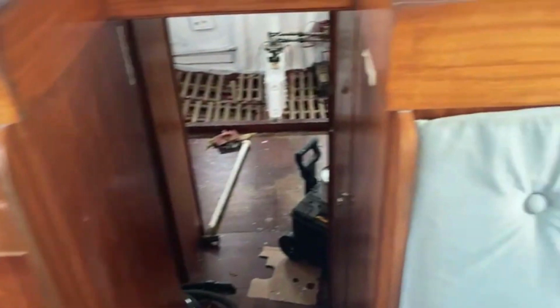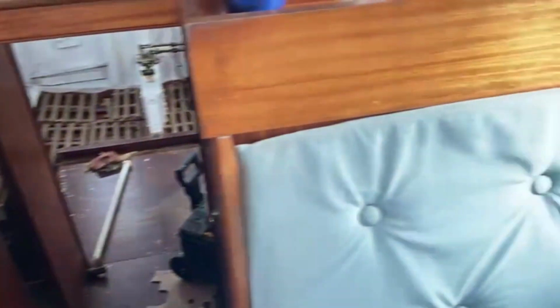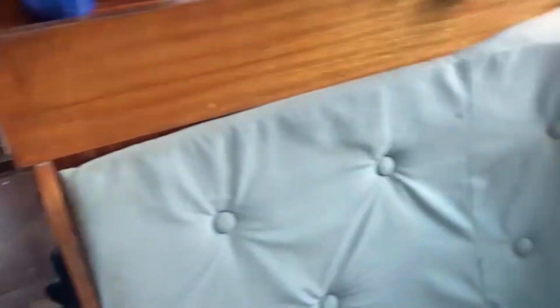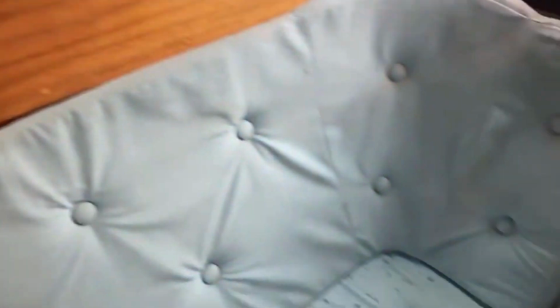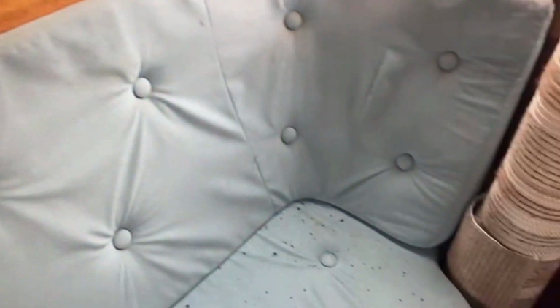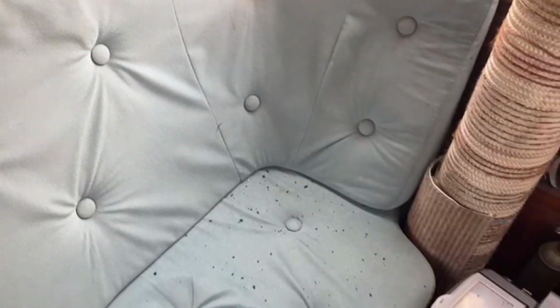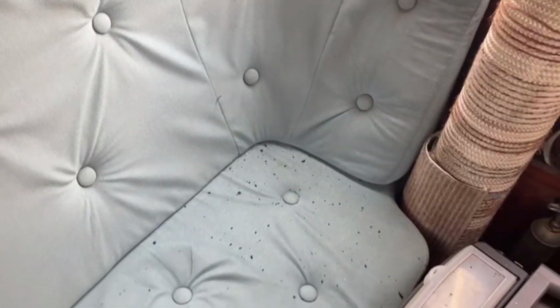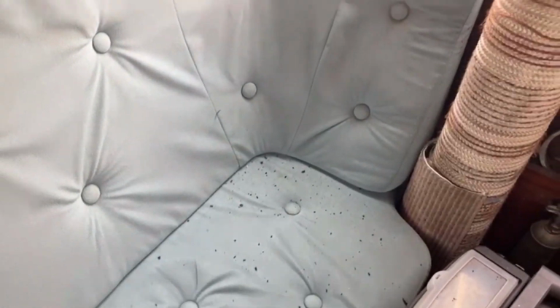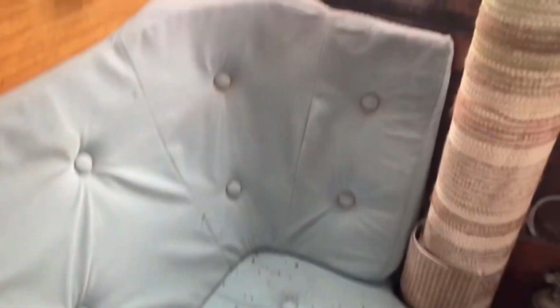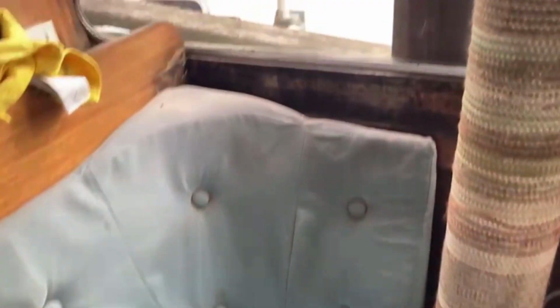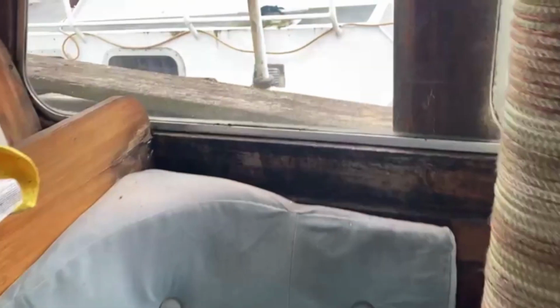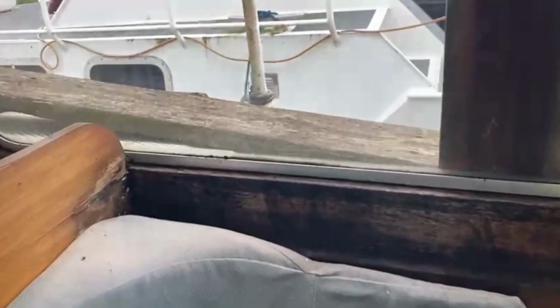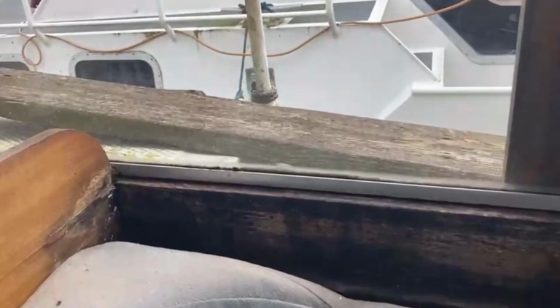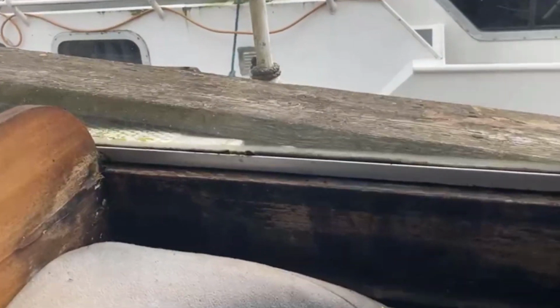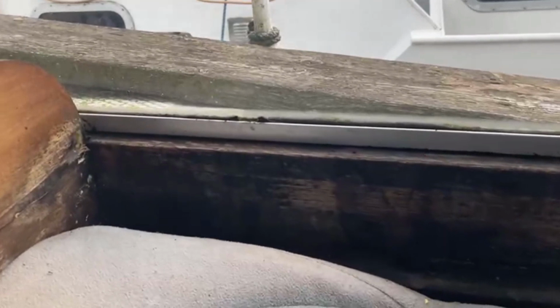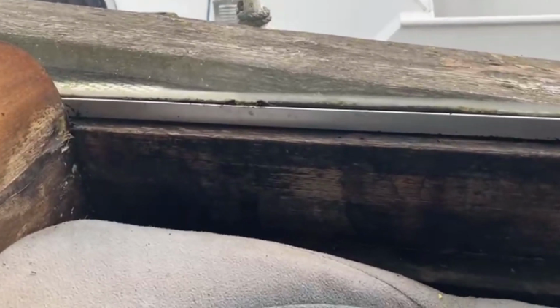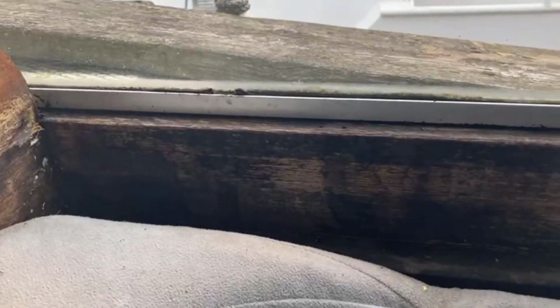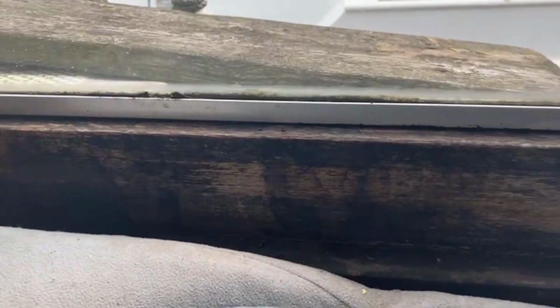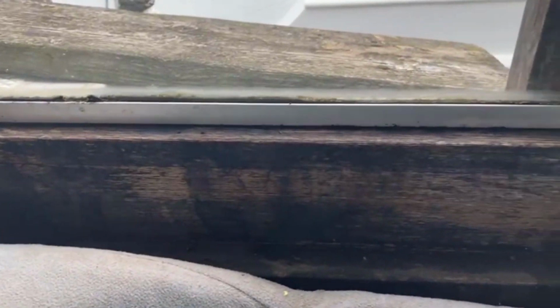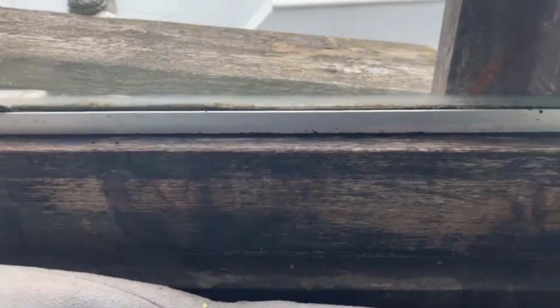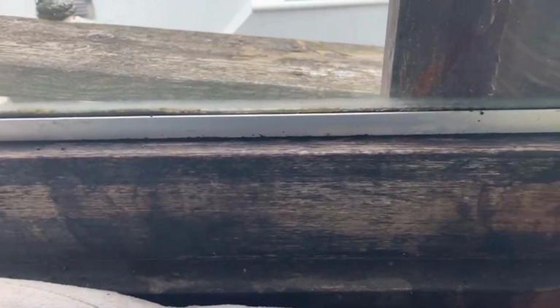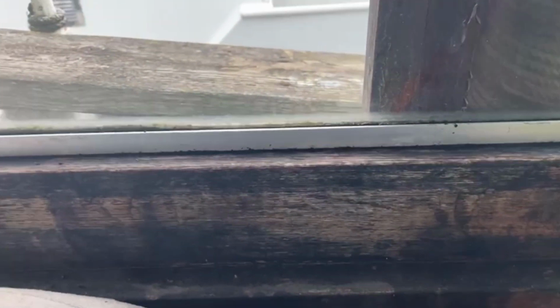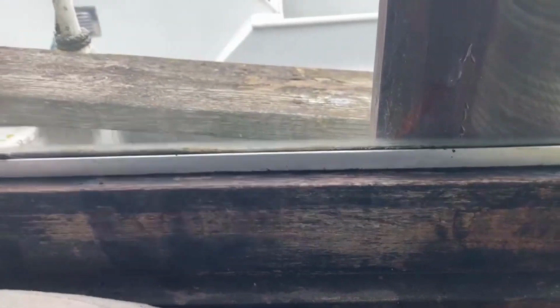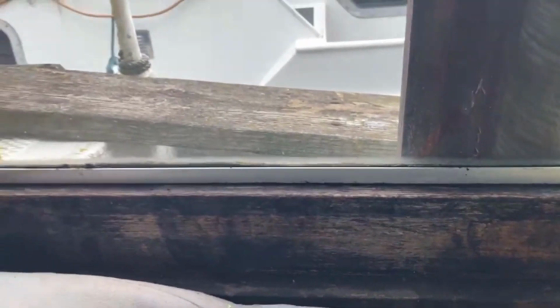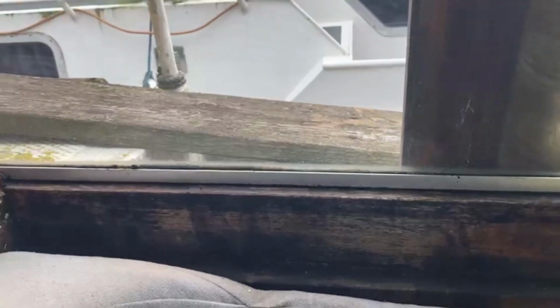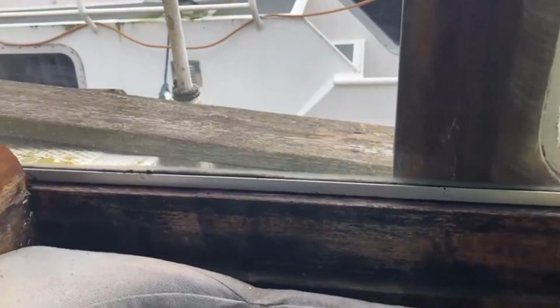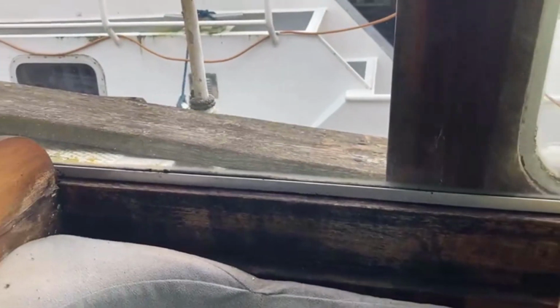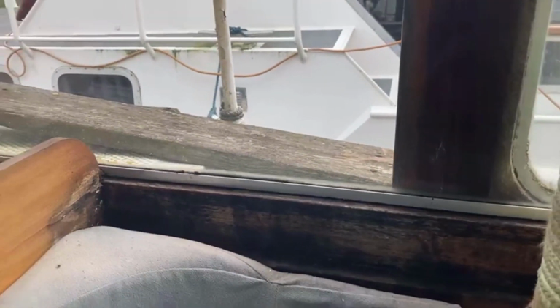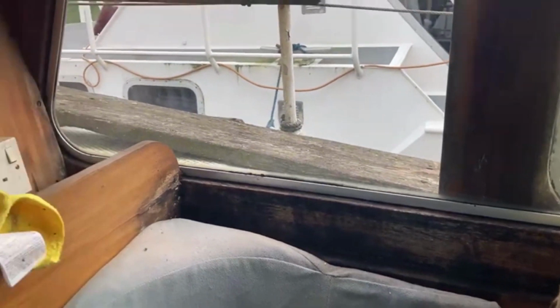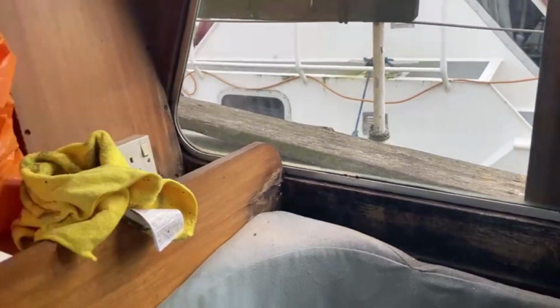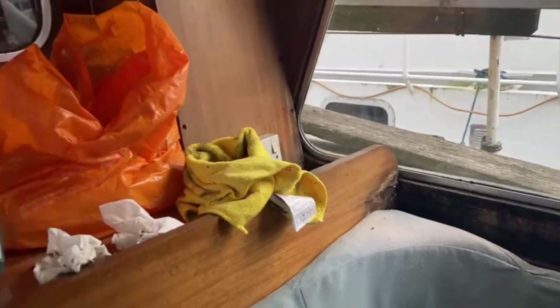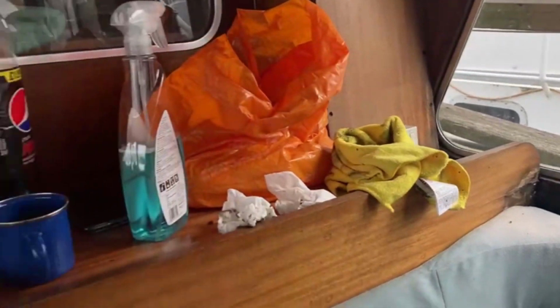As you can see the mess we're making cleaning up around the windows, getting rid of all the moss and dirt. I think that's about all we're doing today.